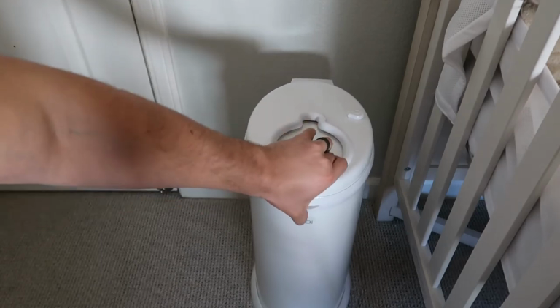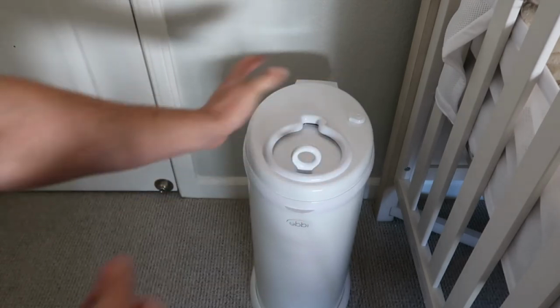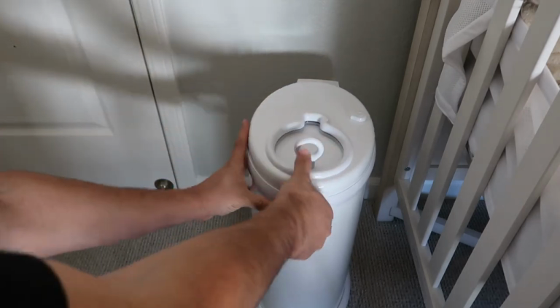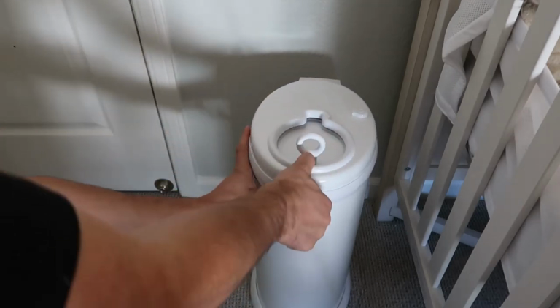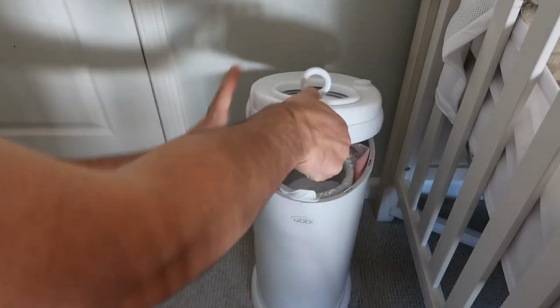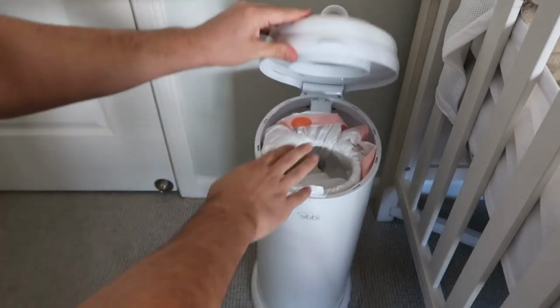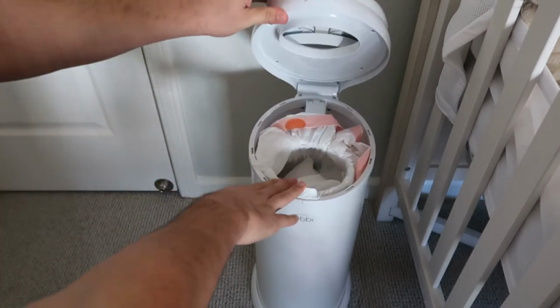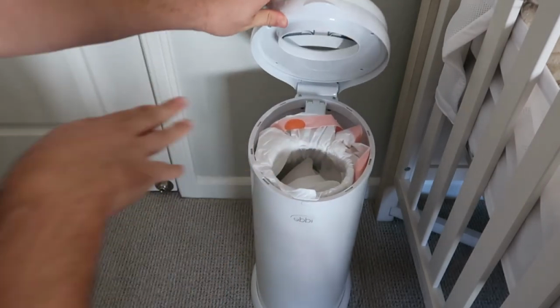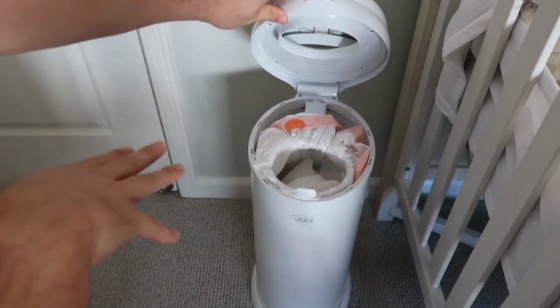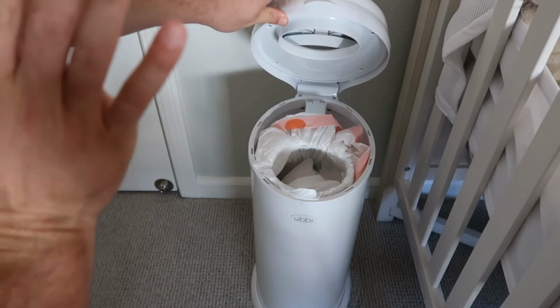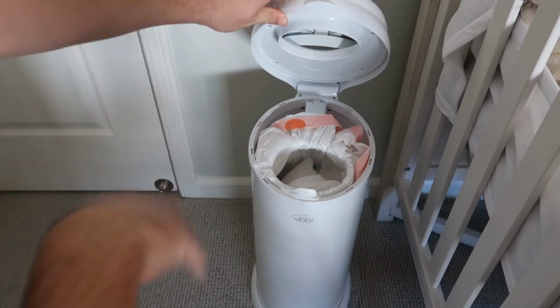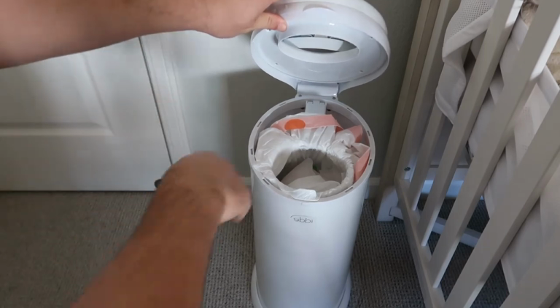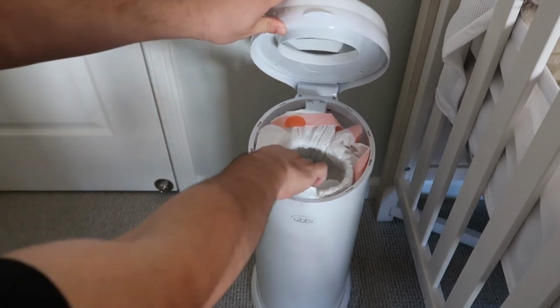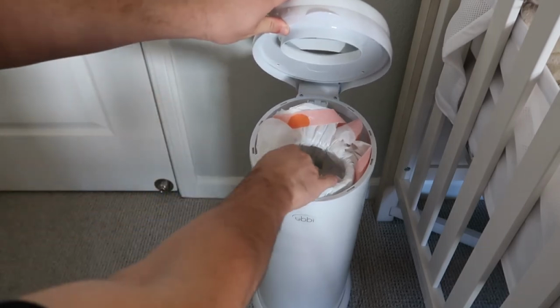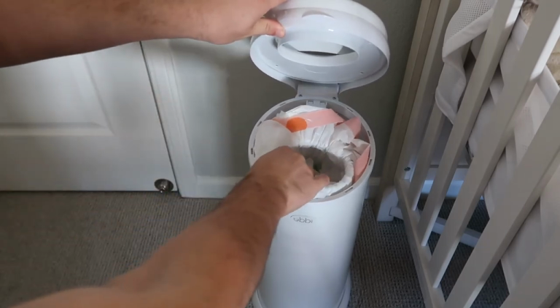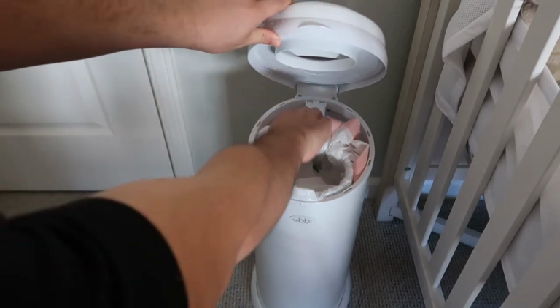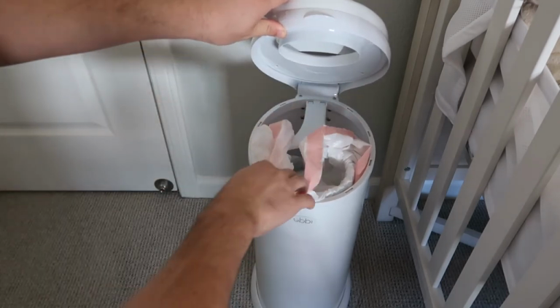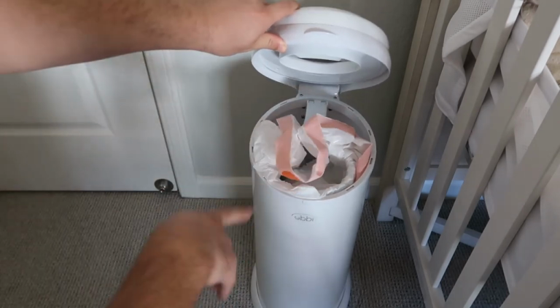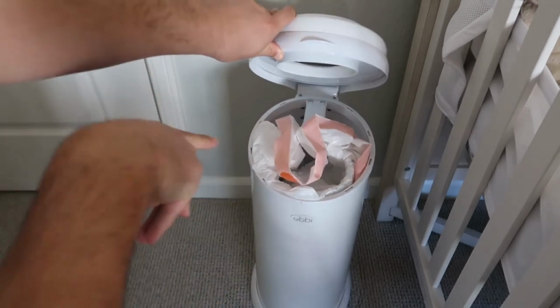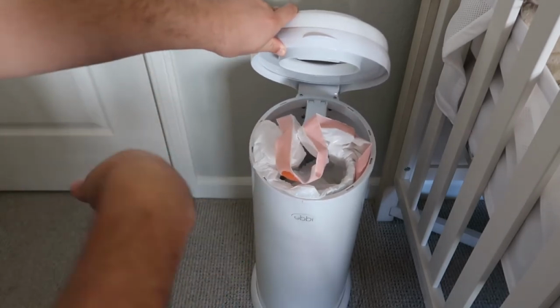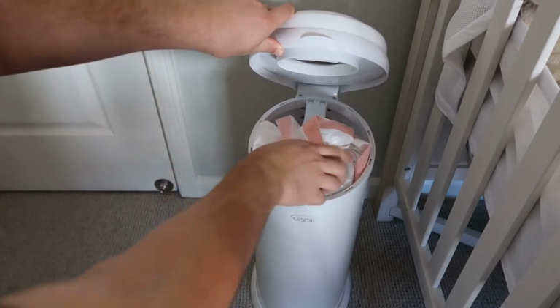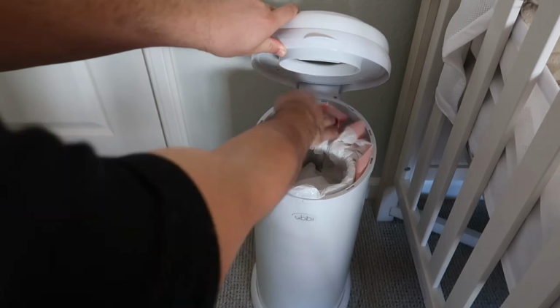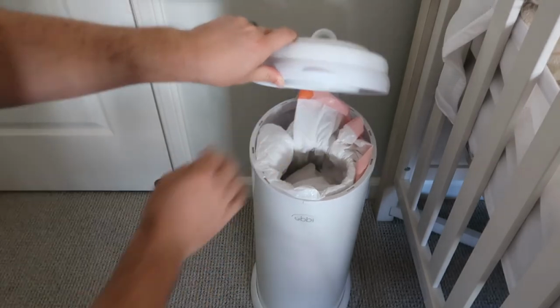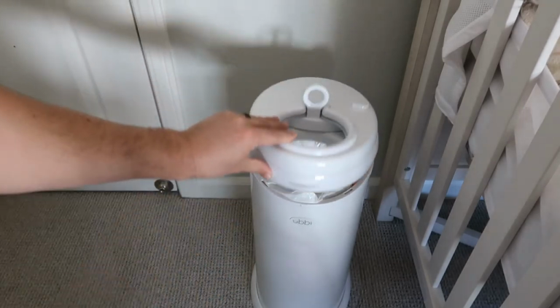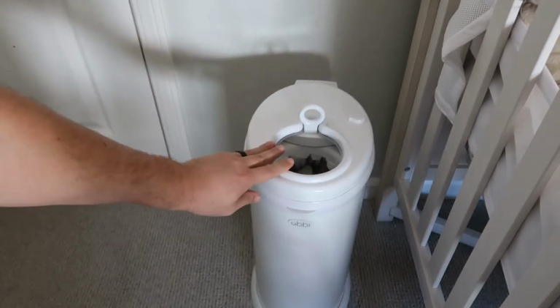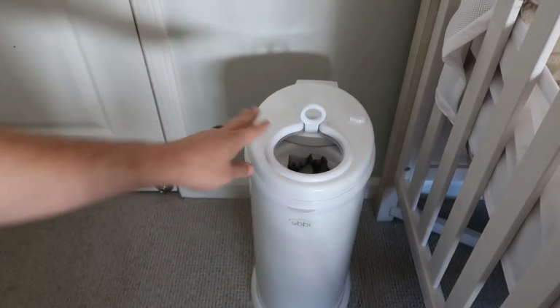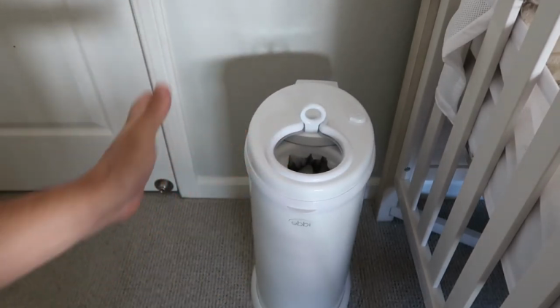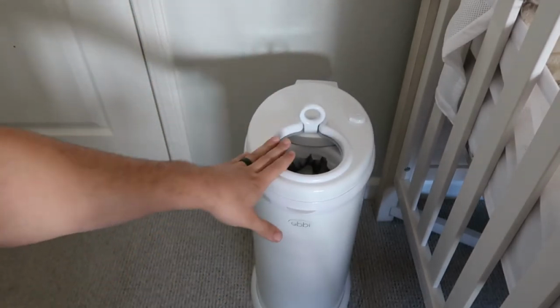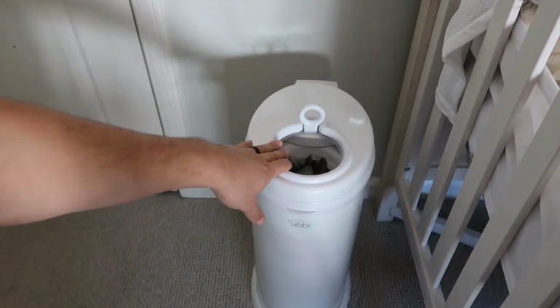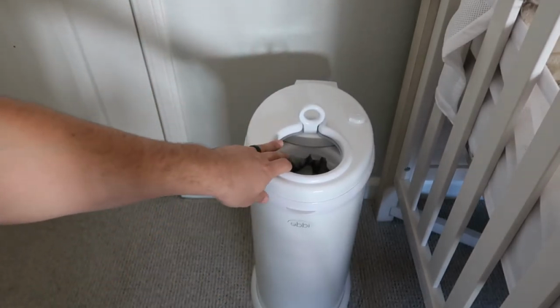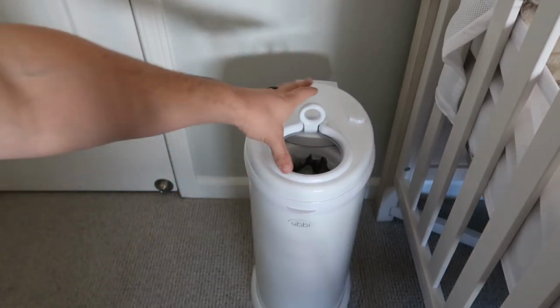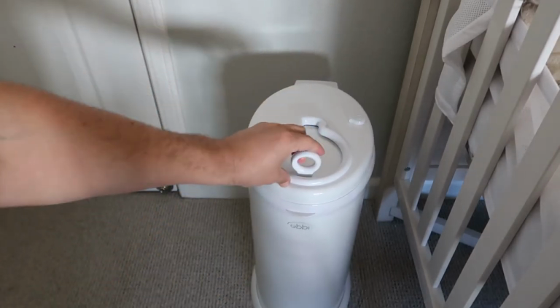You simply just pop this off and then you can pull out your bag and then replace it through this little O-ring right here. I do have some contents in there, so I don't want to empty that just now, but overall we're happy with it. It works really well.